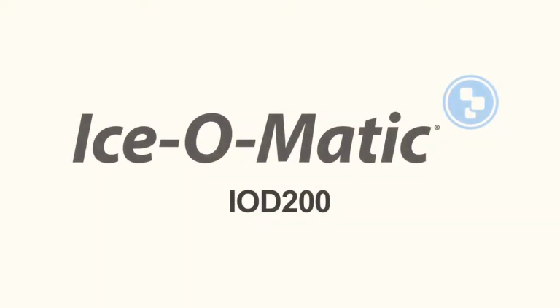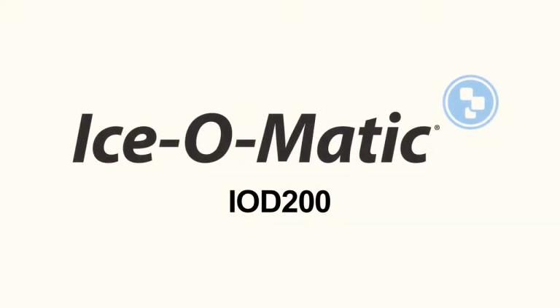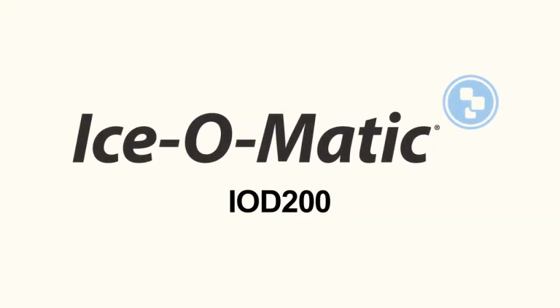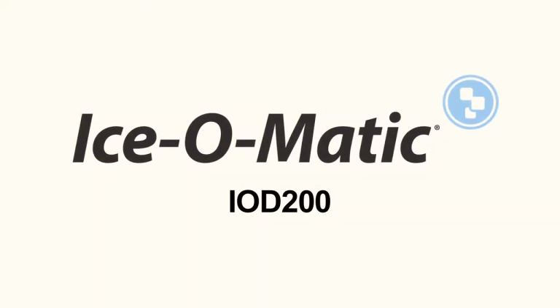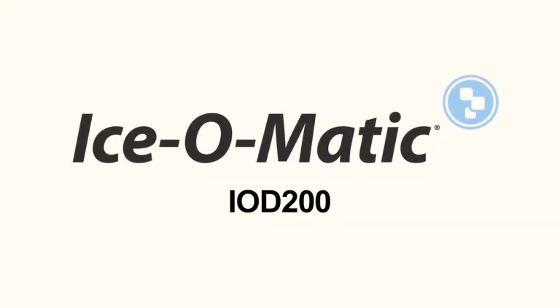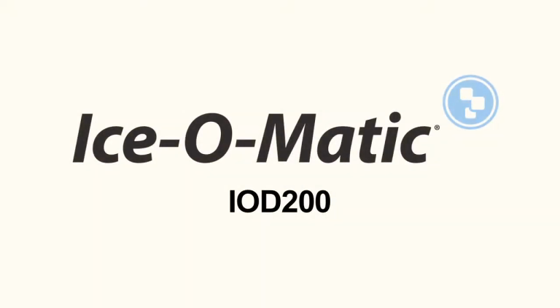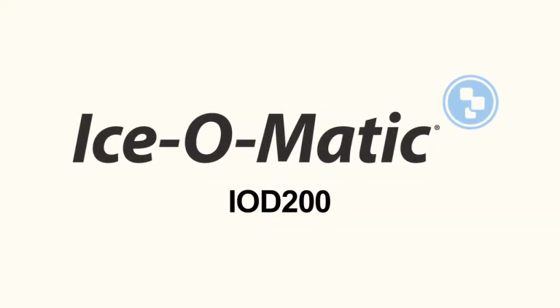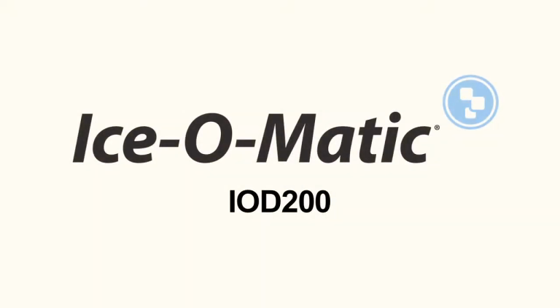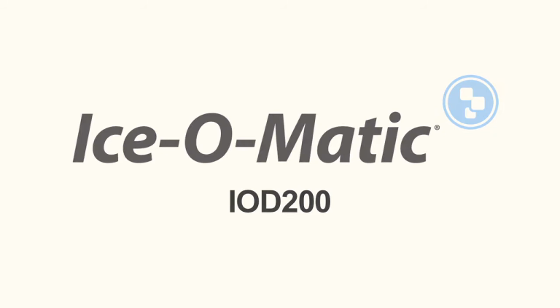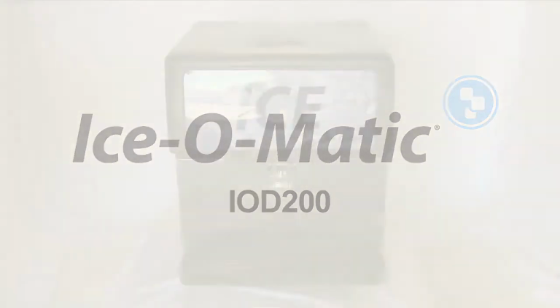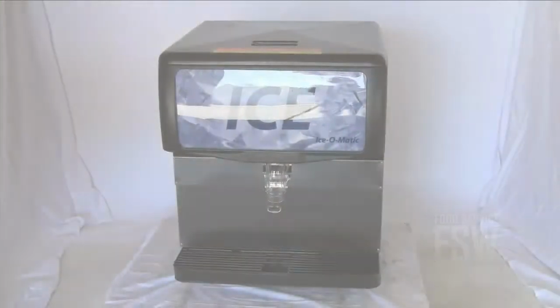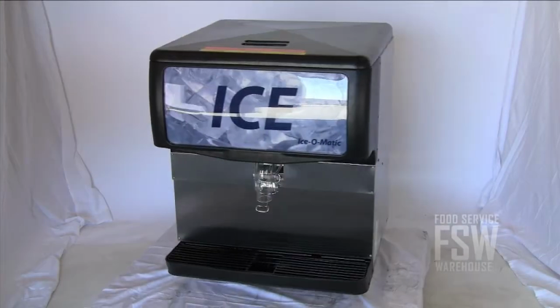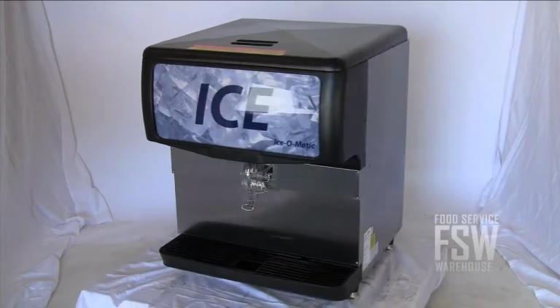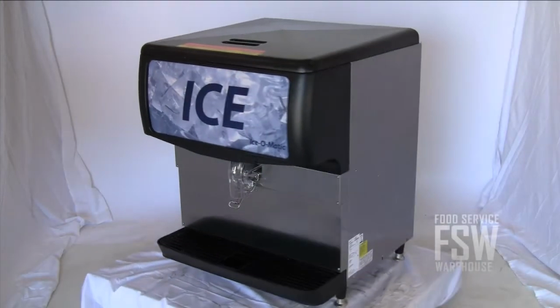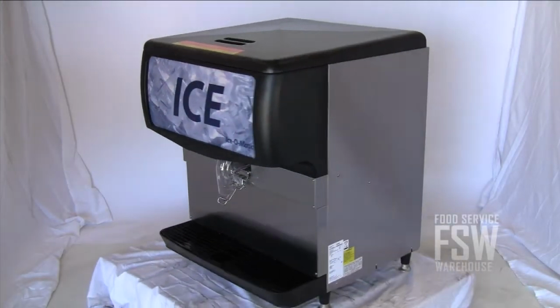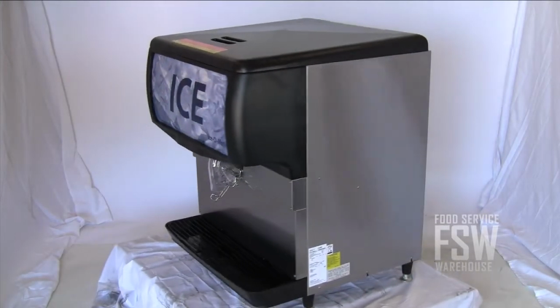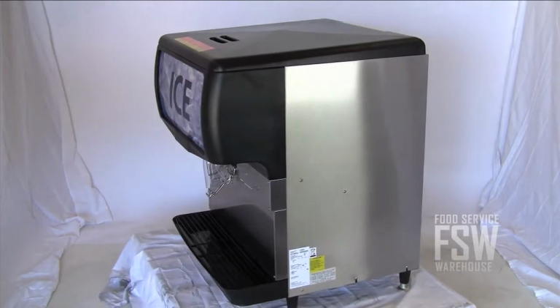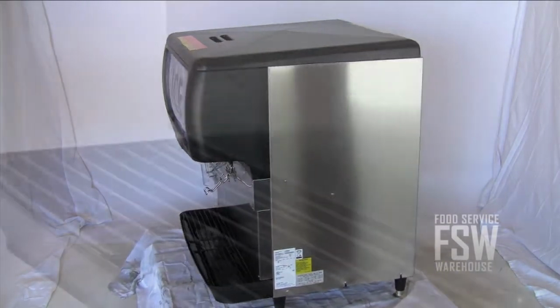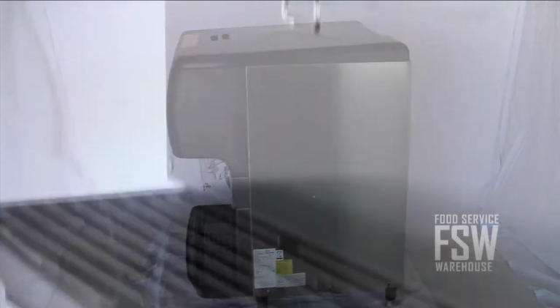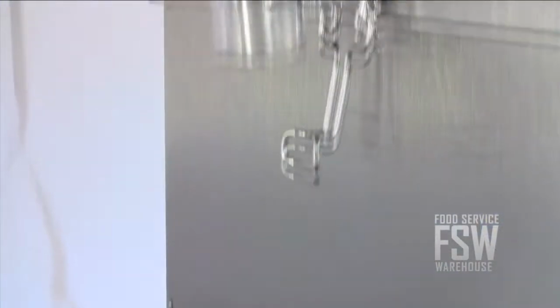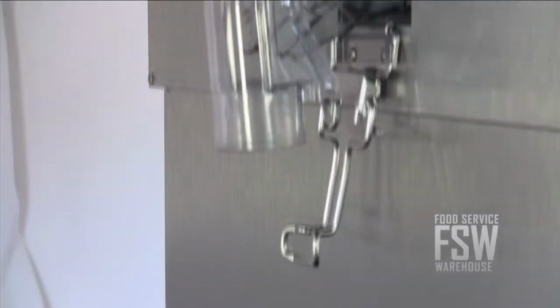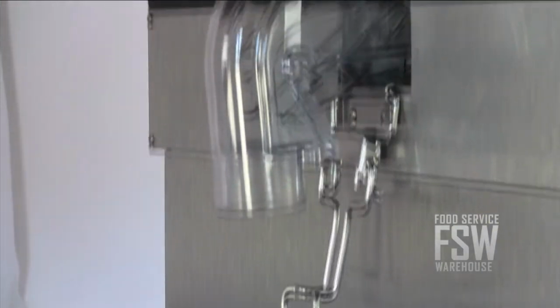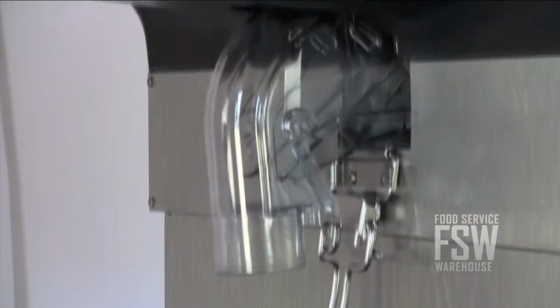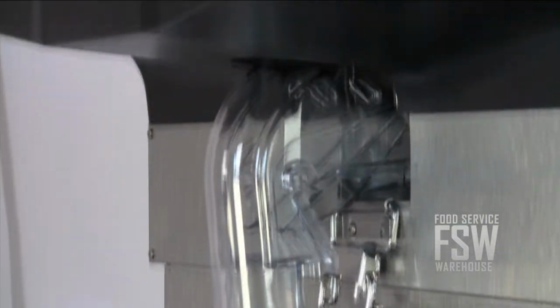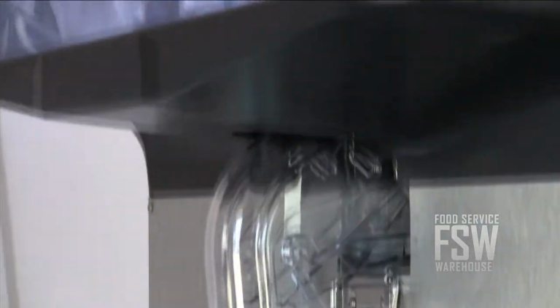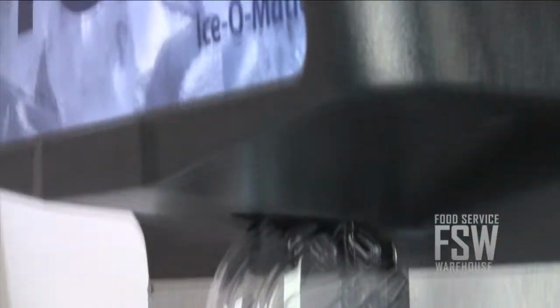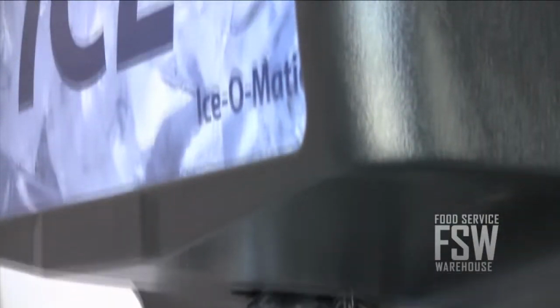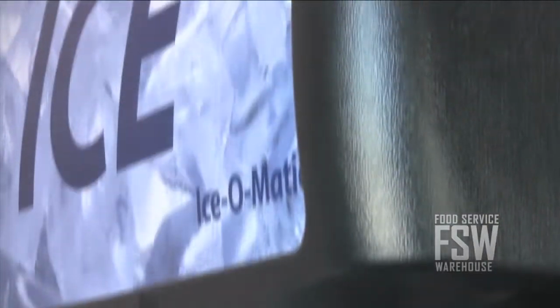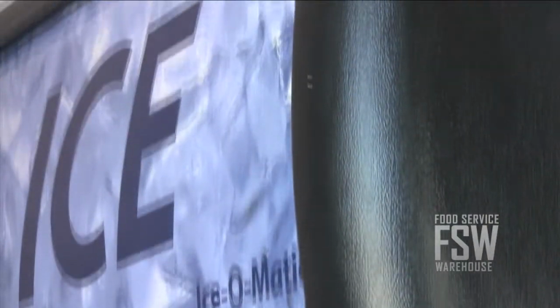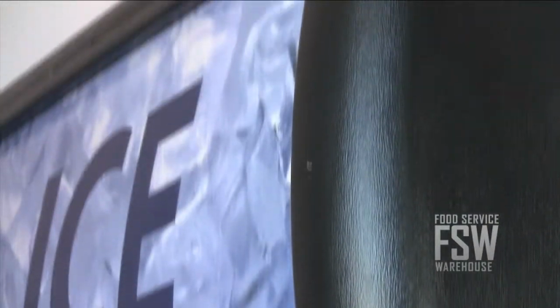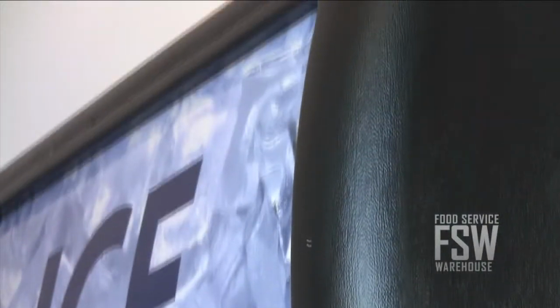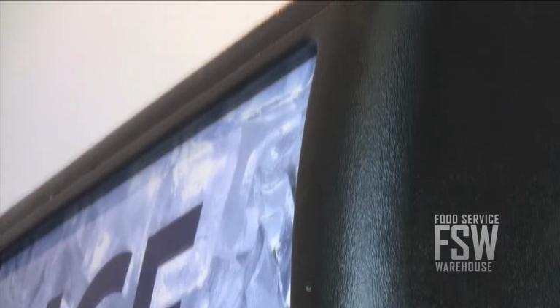The 200 pound ice storage capacity, space saving features and user friendly operation might make this the best ice dispenser for your light to moderate daily ice needs. The stainless steel exterior is corrosion resistant and the plastic pieces are smudge proof so wayward fingers won't mar the overall appearance.